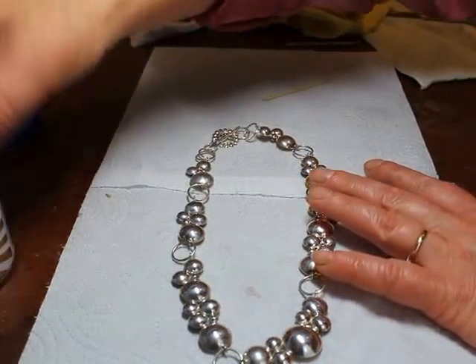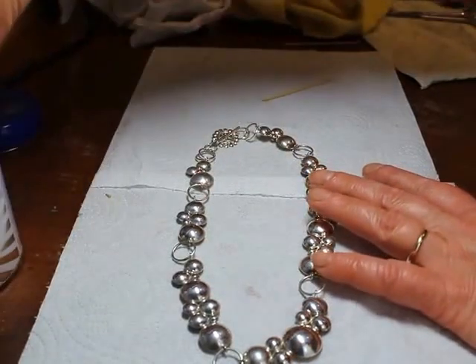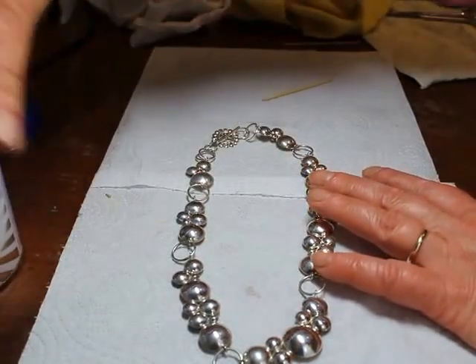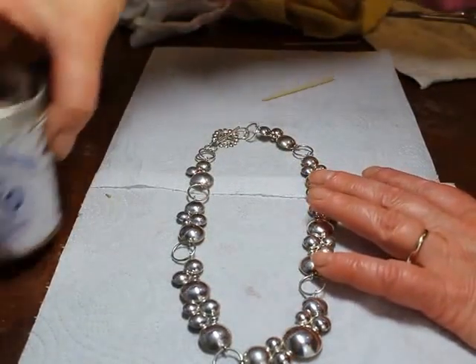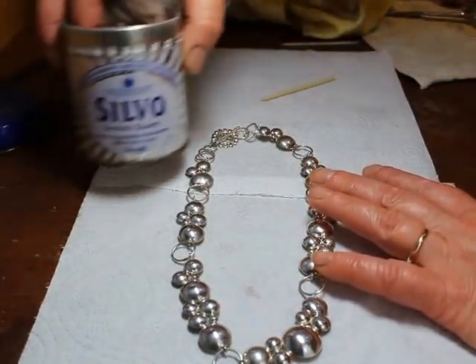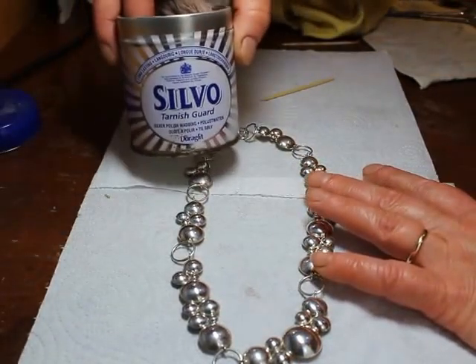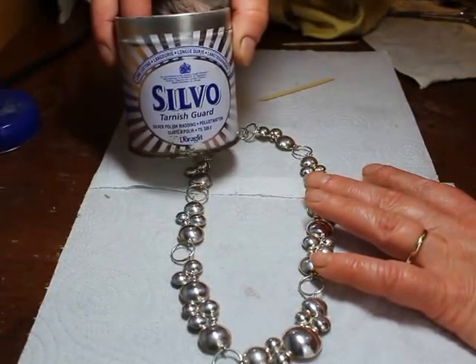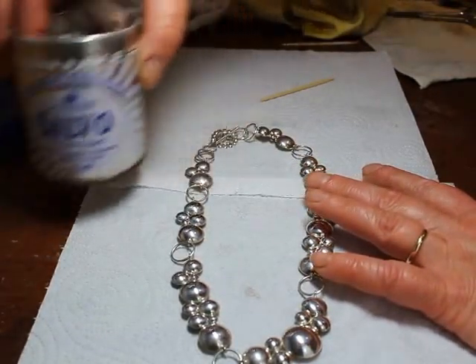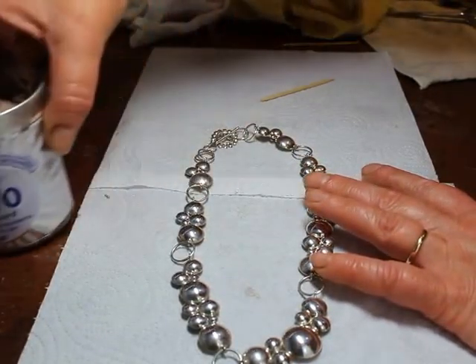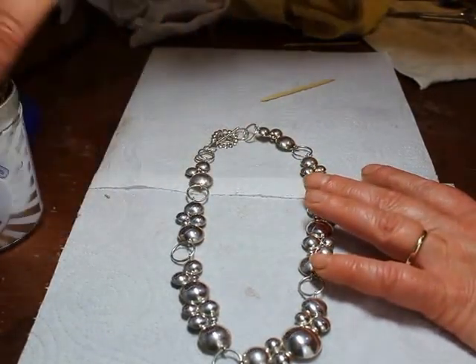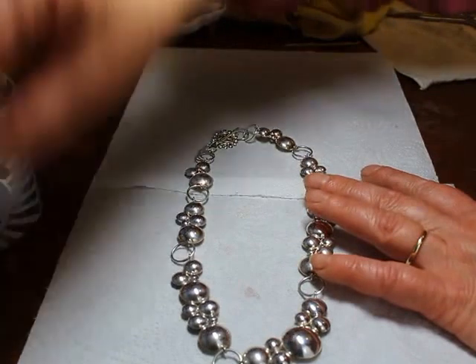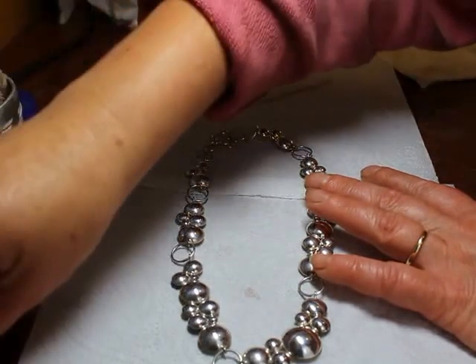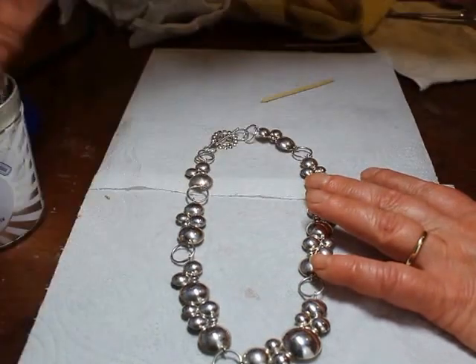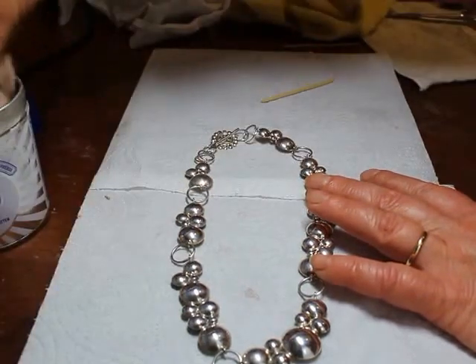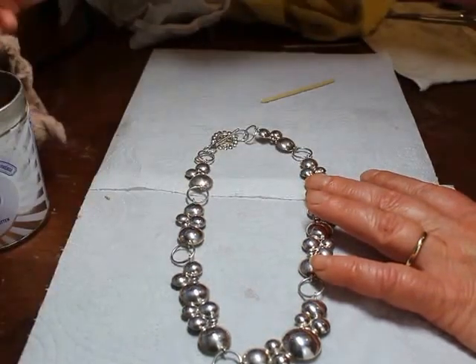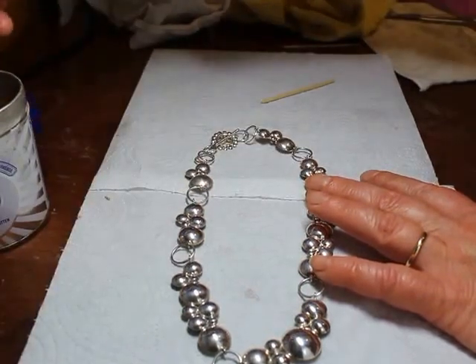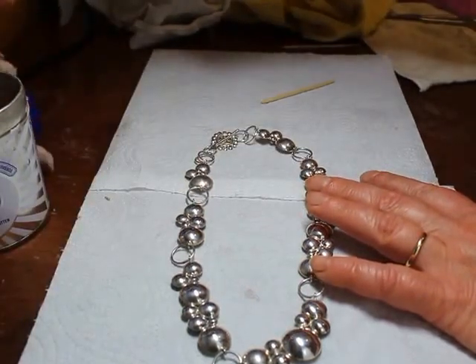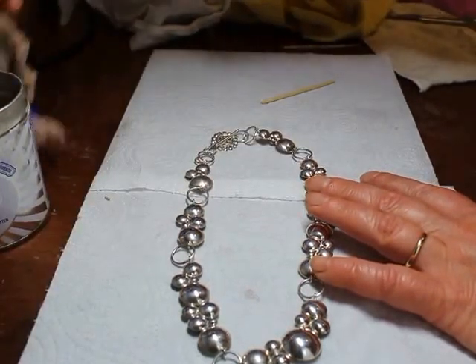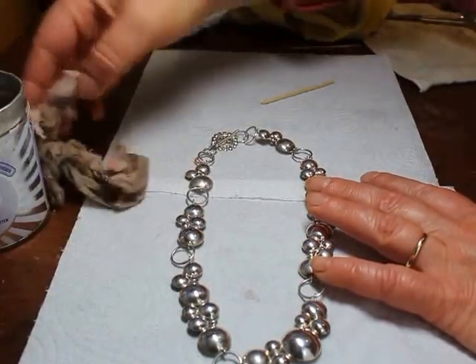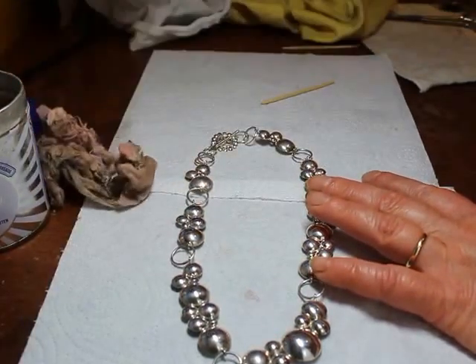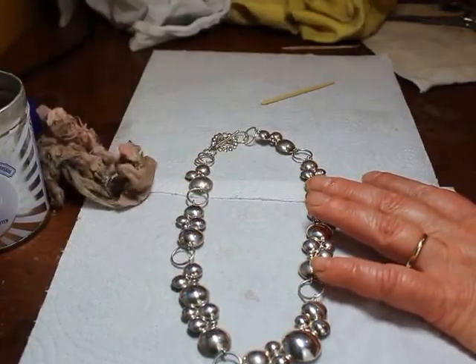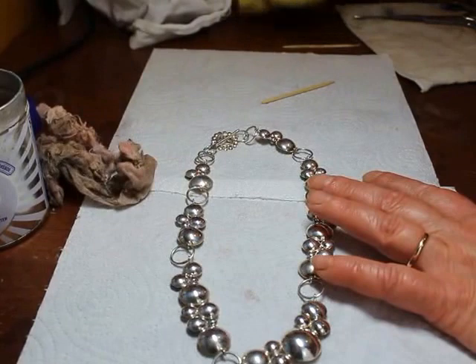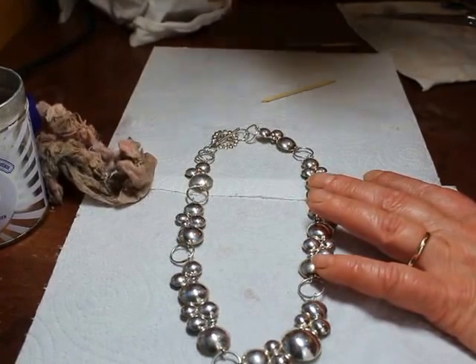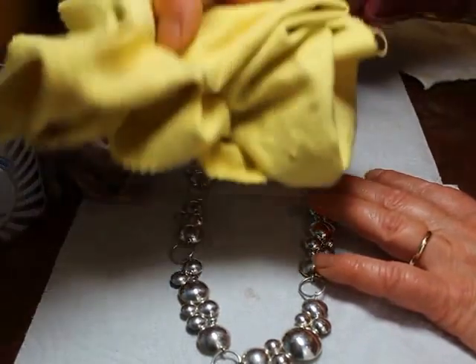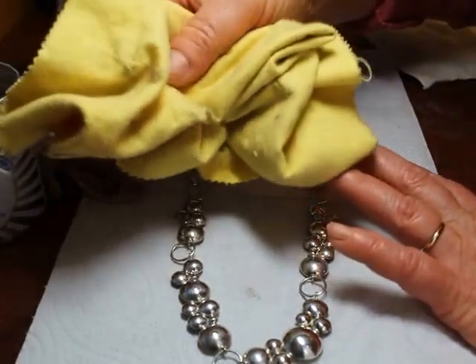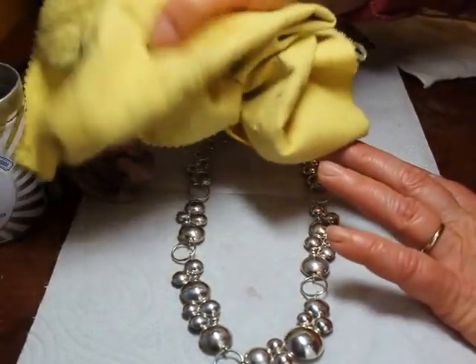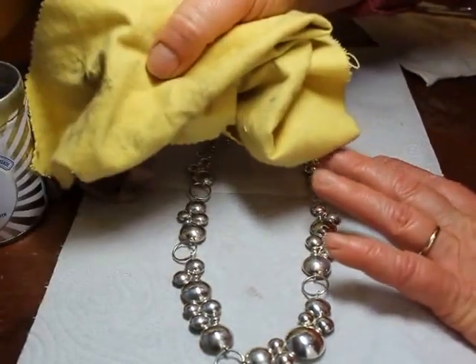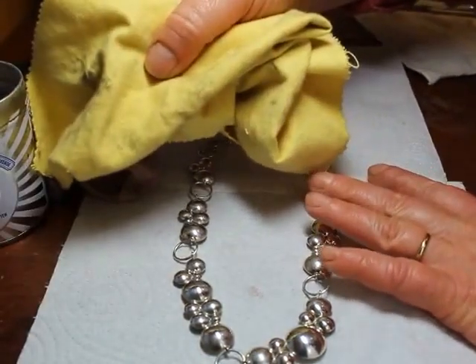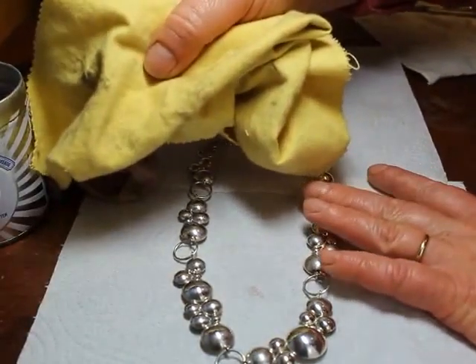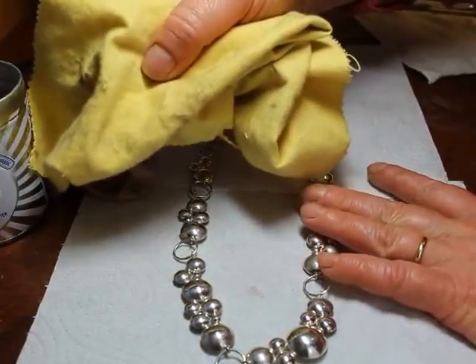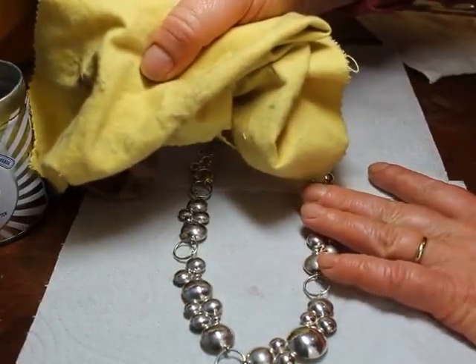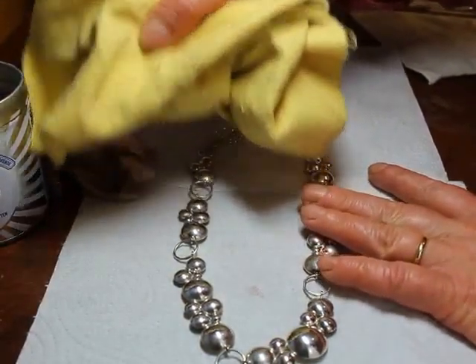That is silver wadding, which is basically wadding that's been impregnated with silver polish. And also a silver cloth, which is a soft cloth that again has been impregnated with silver polish.